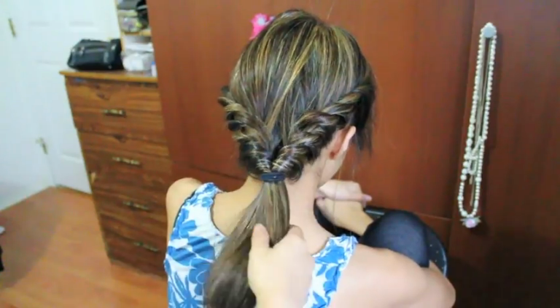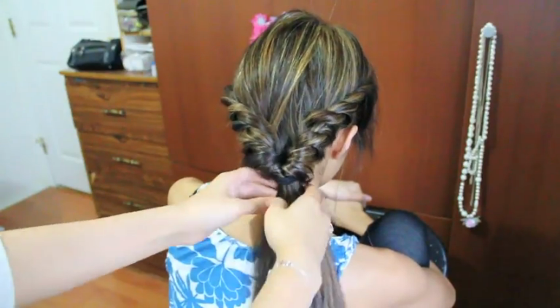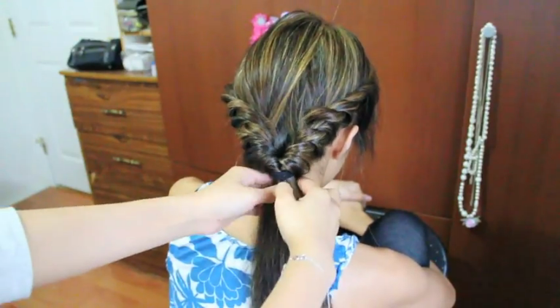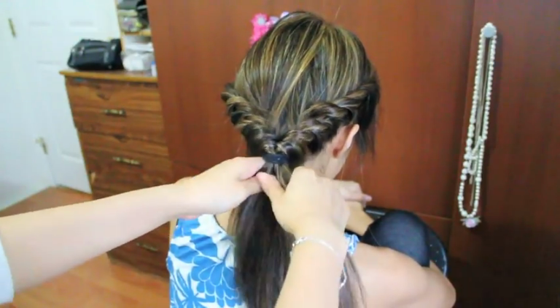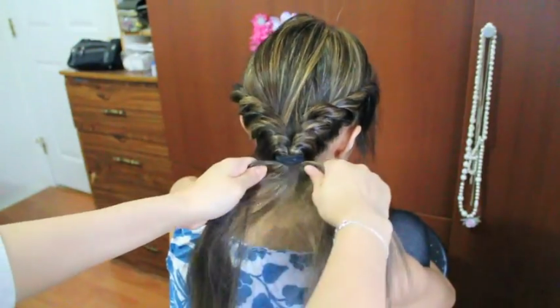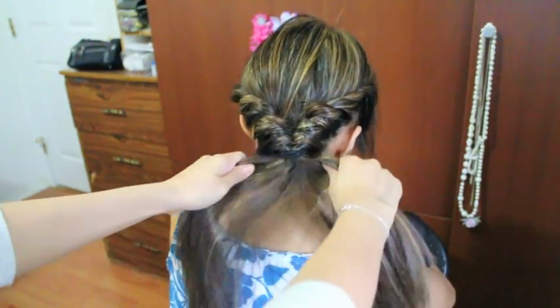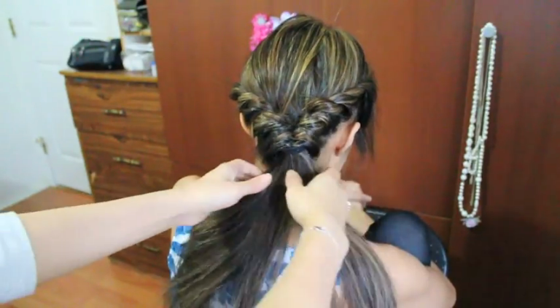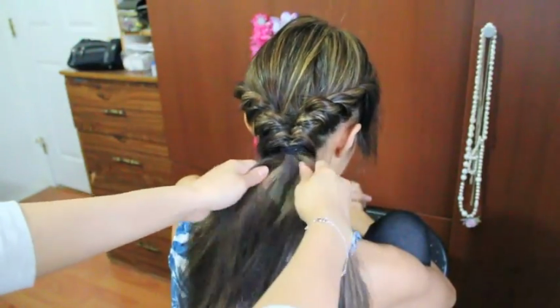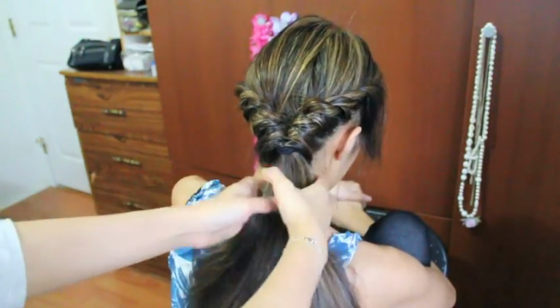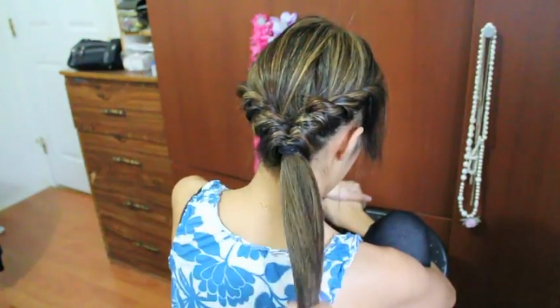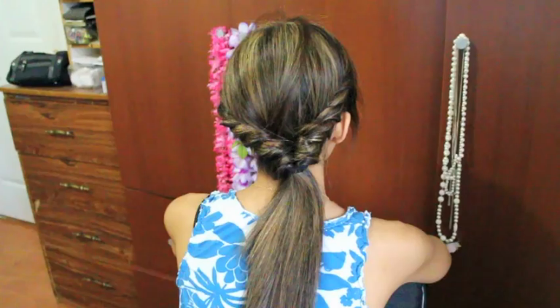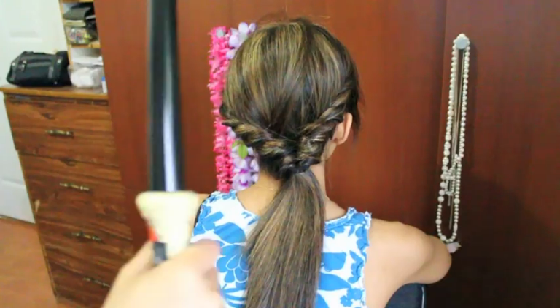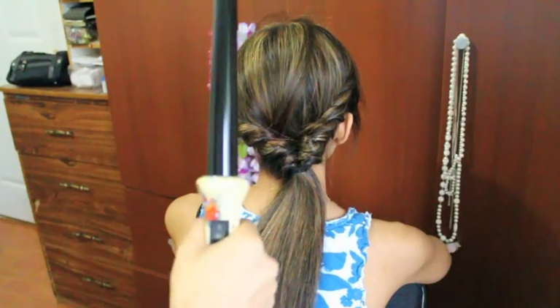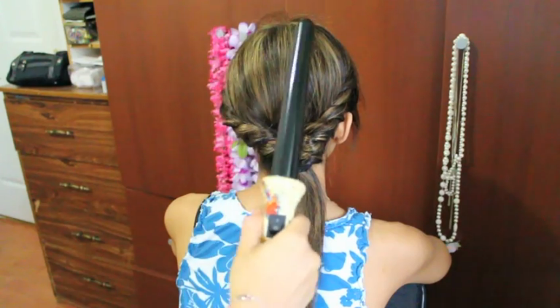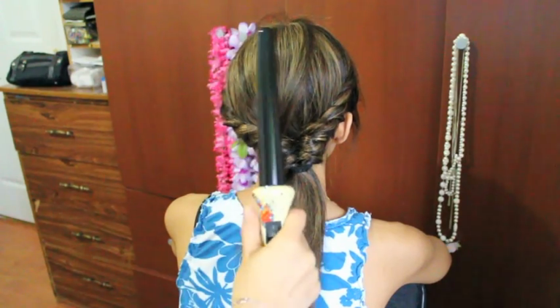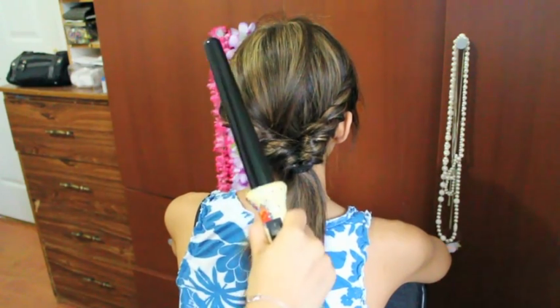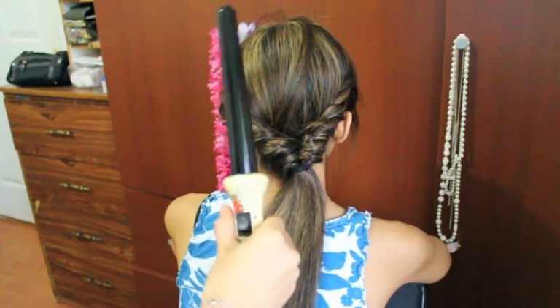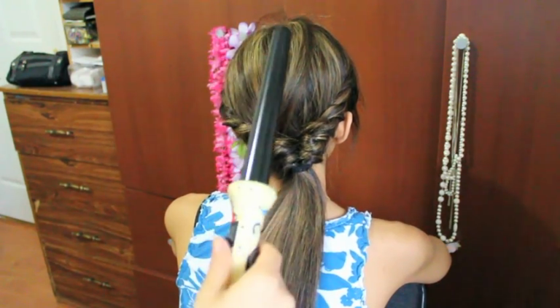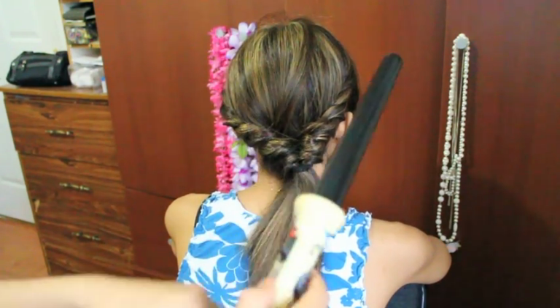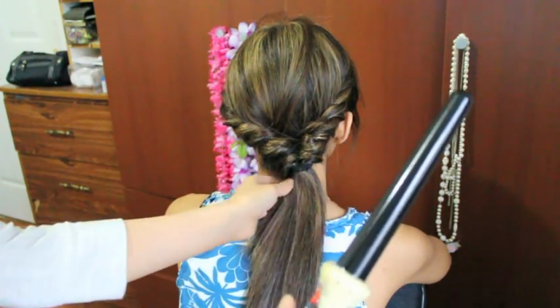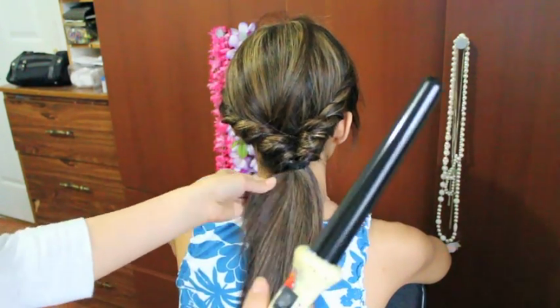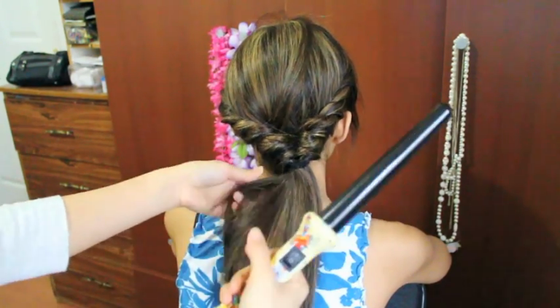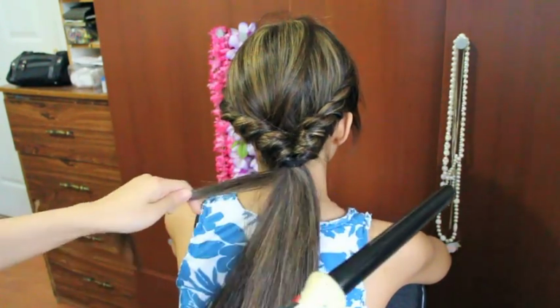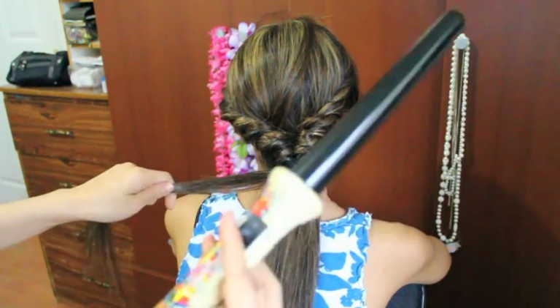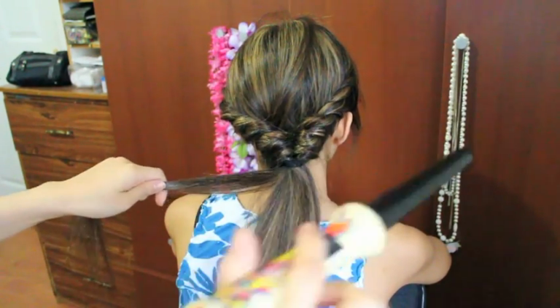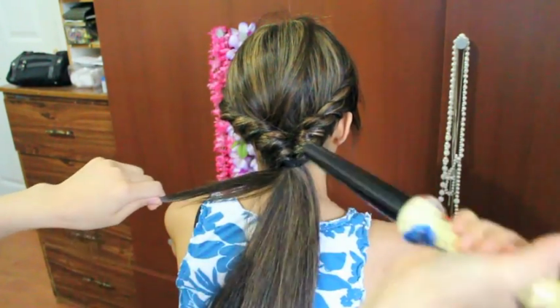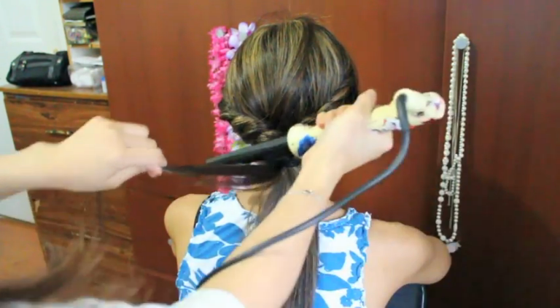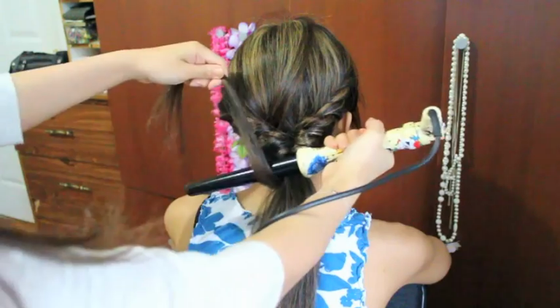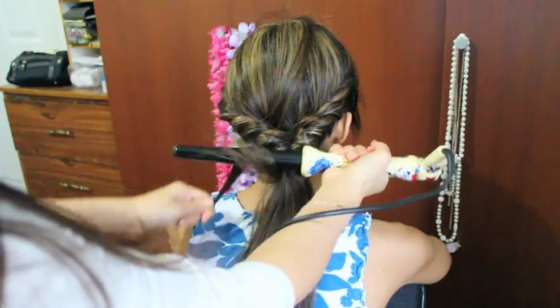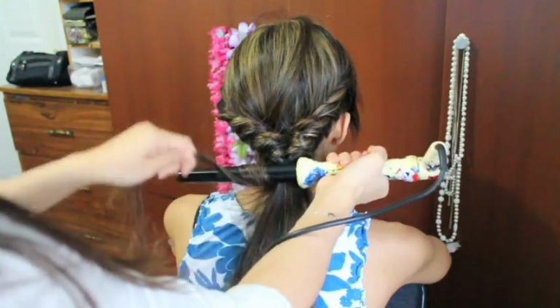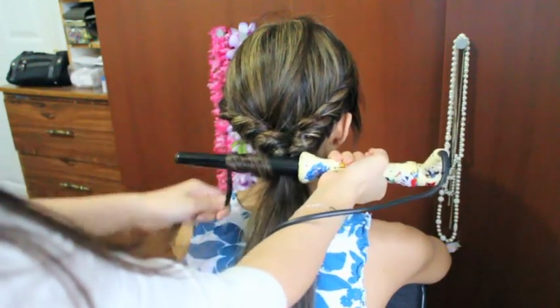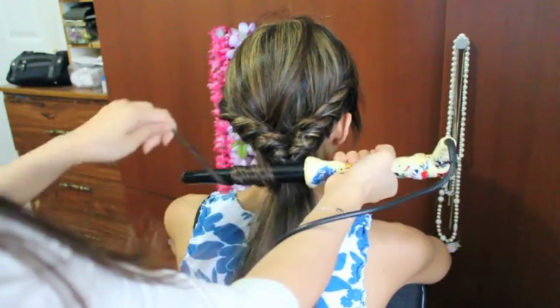And as you can see, this will make the twist more defined. Now I'm going to grab my Amica curling iron and I'm going to curl all the hair — this will make the next process really easy.